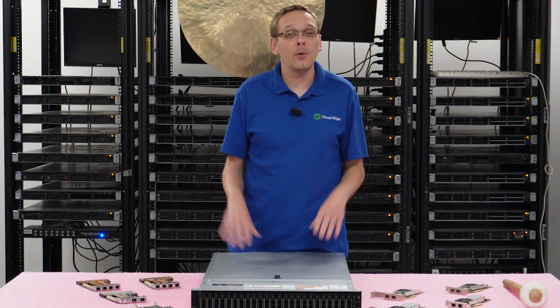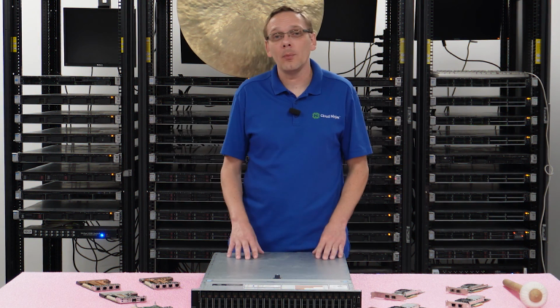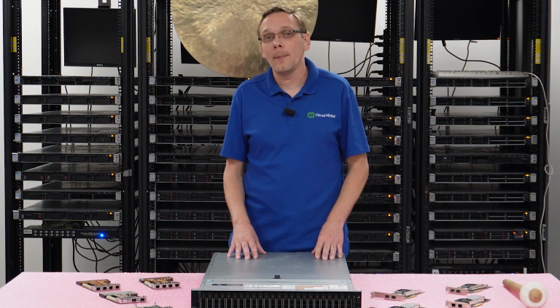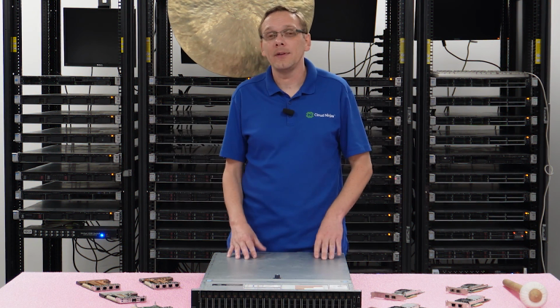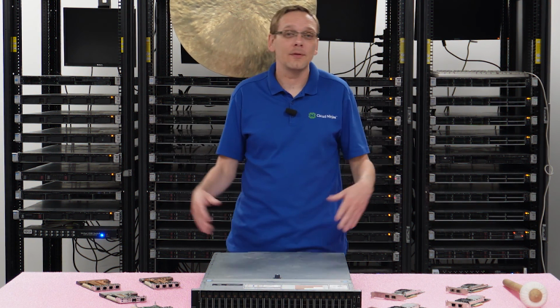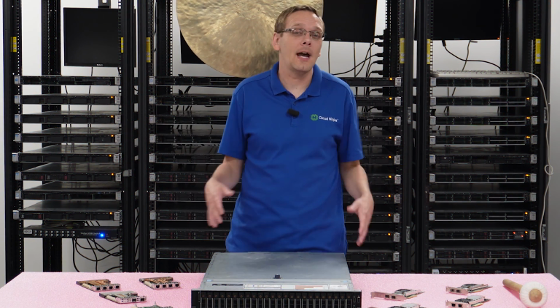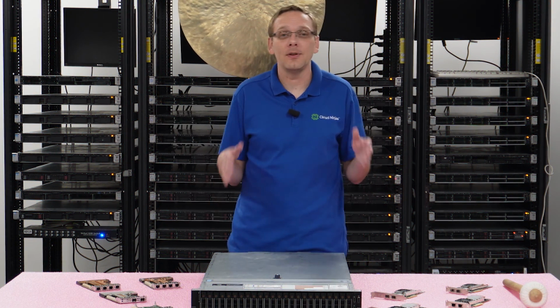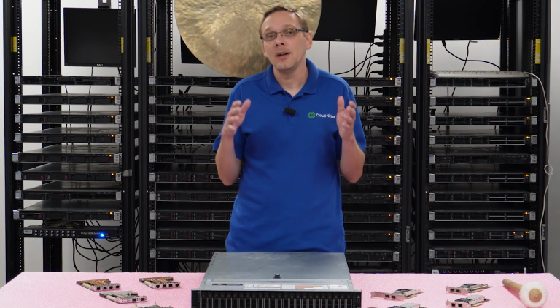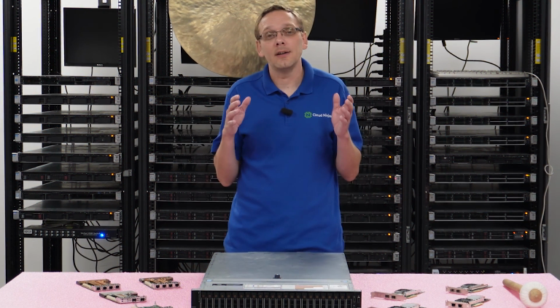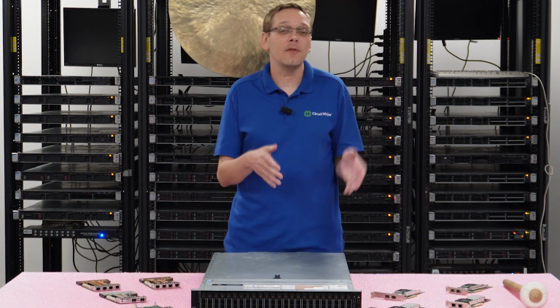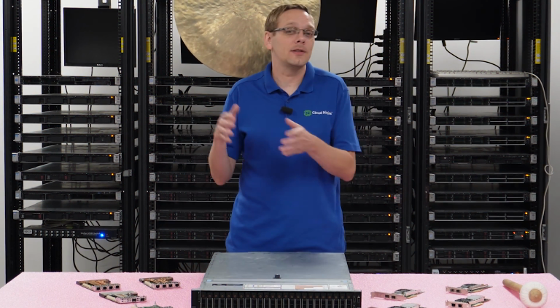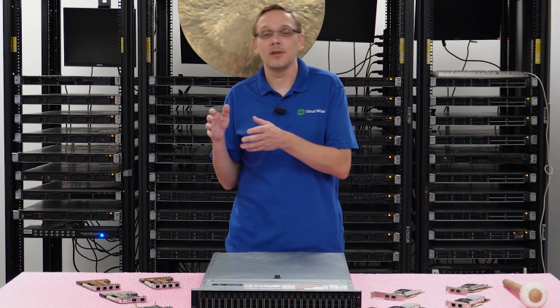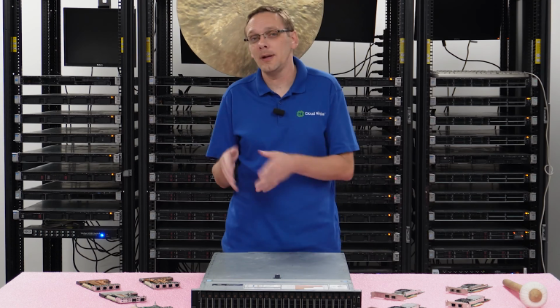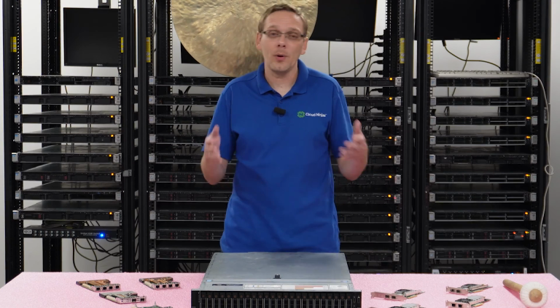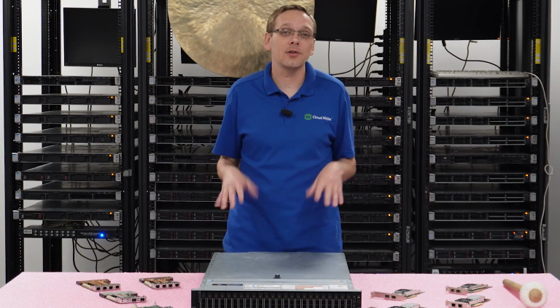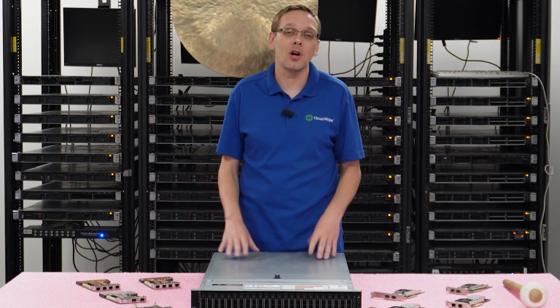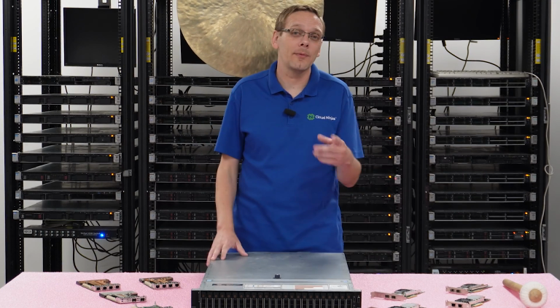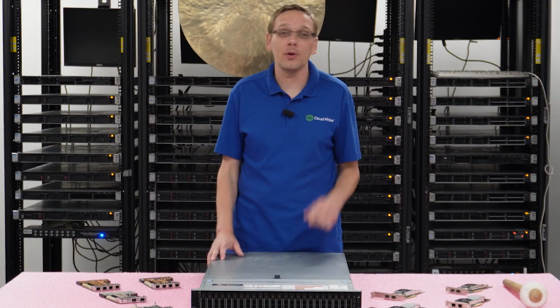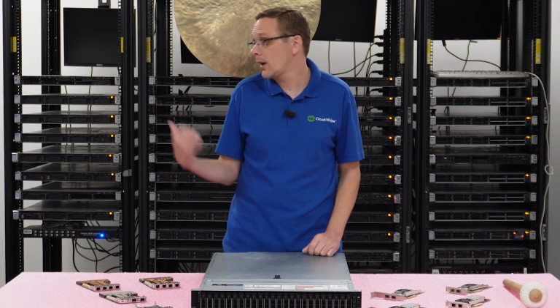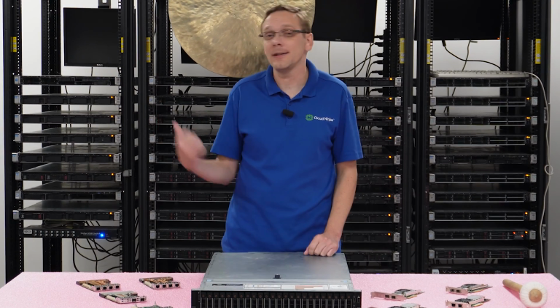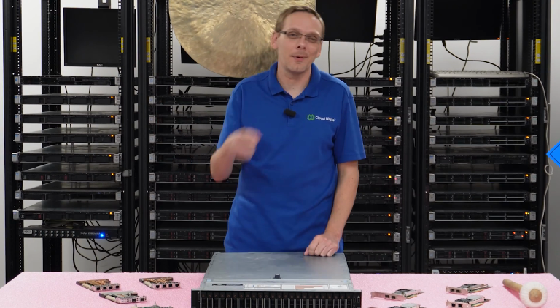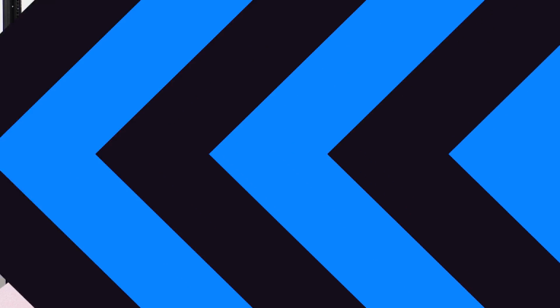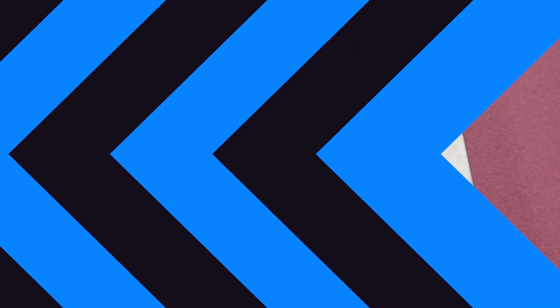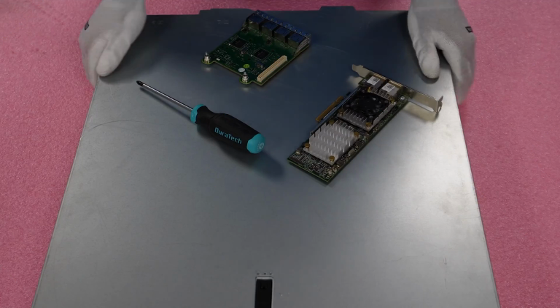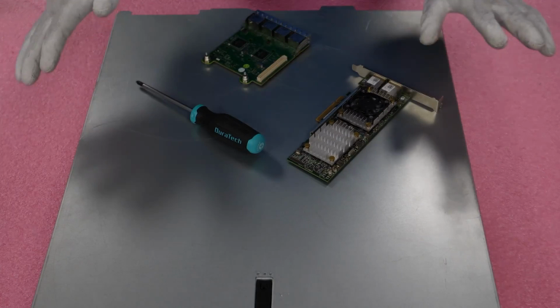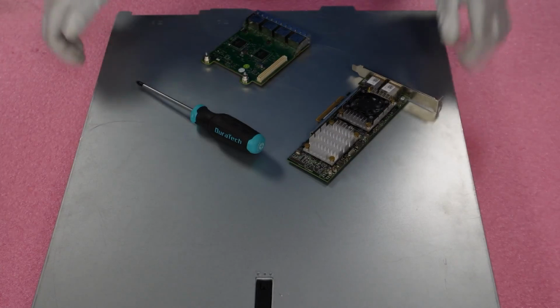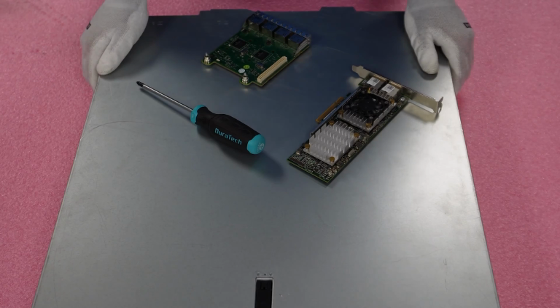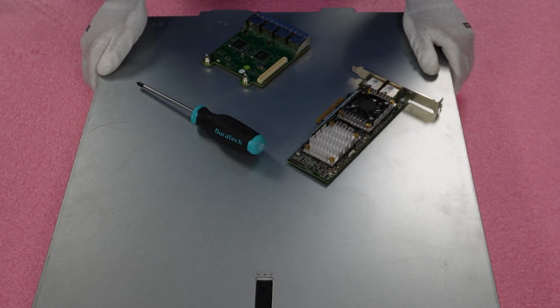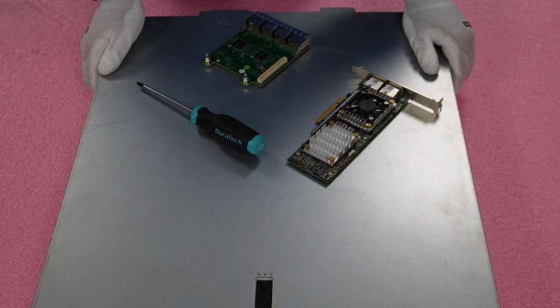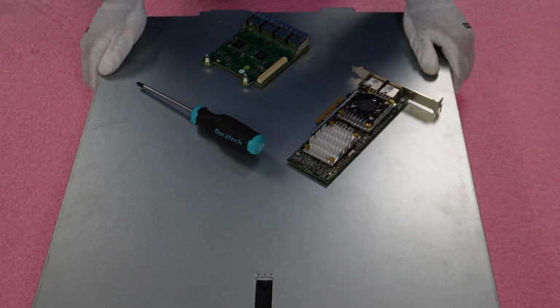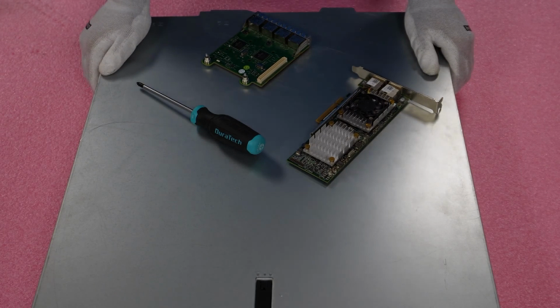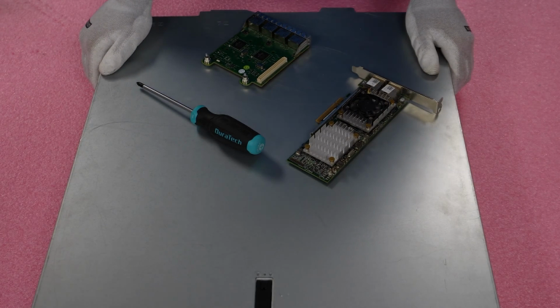Now that we know a little bit more about the different types, interfaces, and speeds, let's go ahead and actually install them. Before we do, I'm going to grab my ESD gear and be right back. Now that I have my ESD gear on, let's go ahead and get the install started.